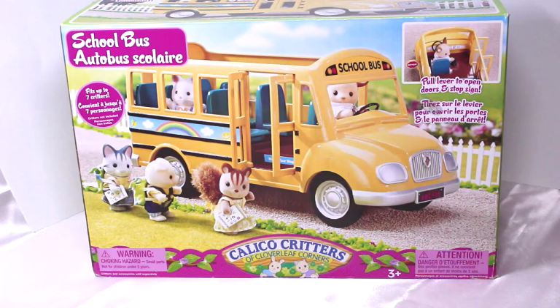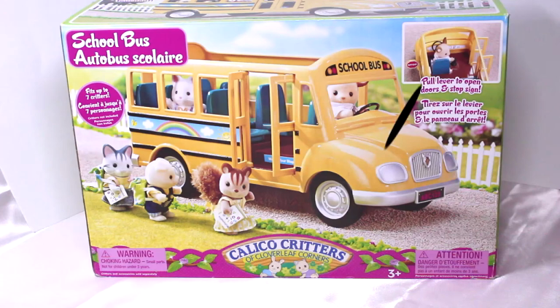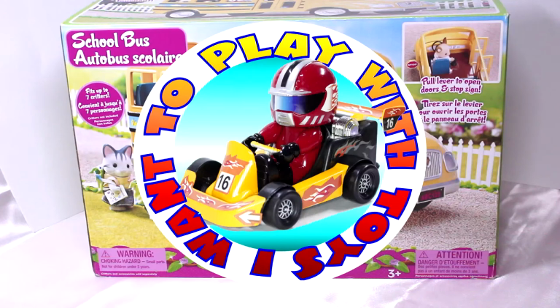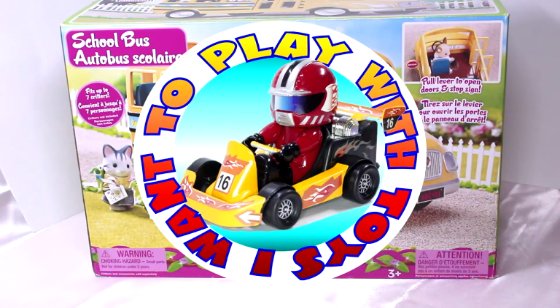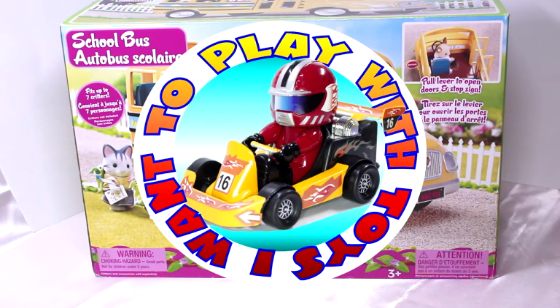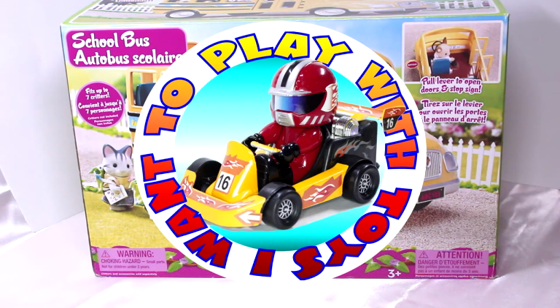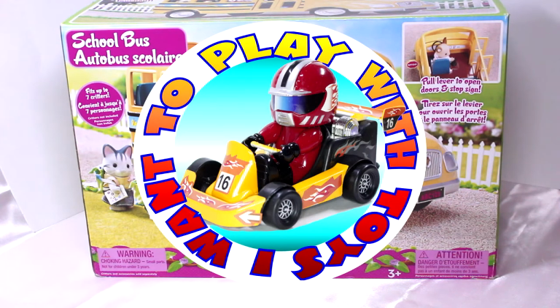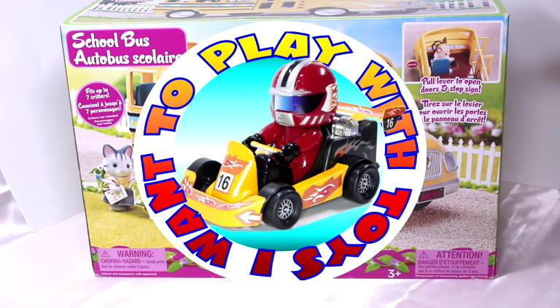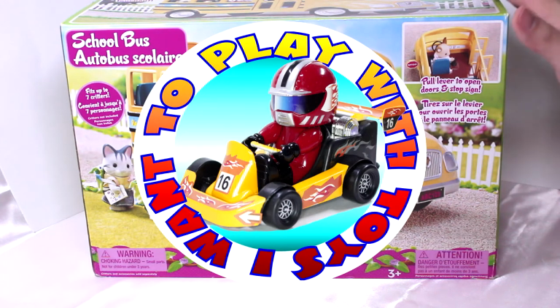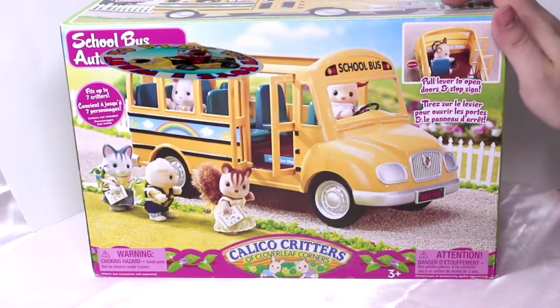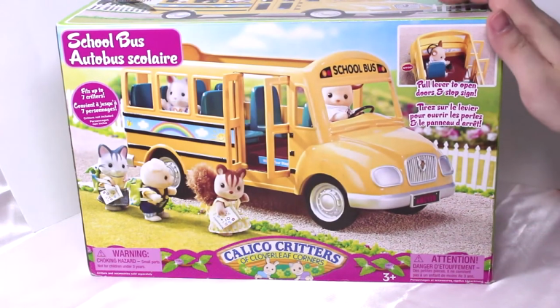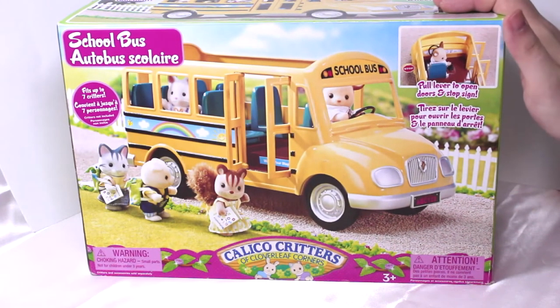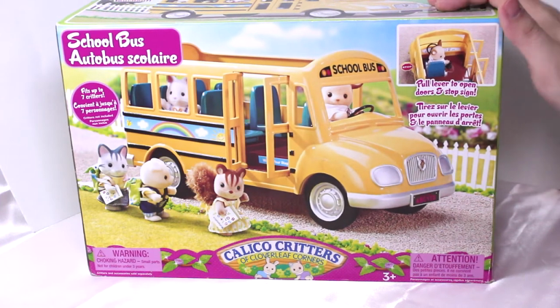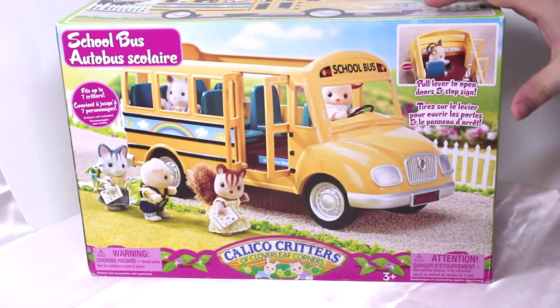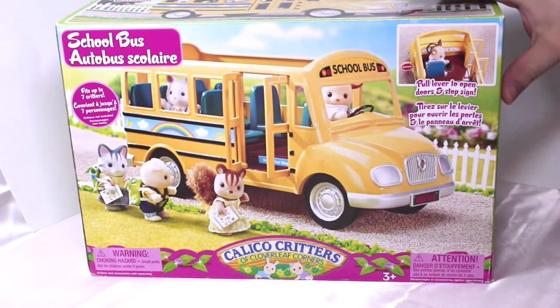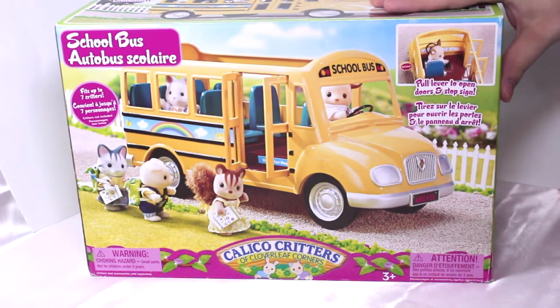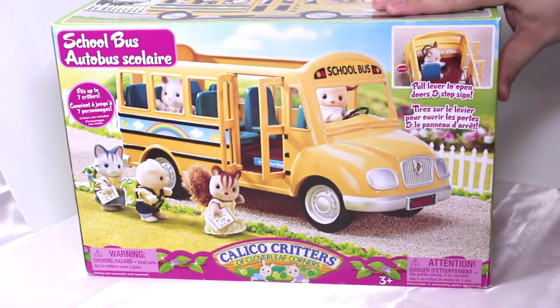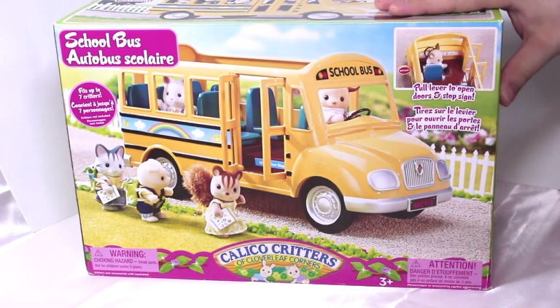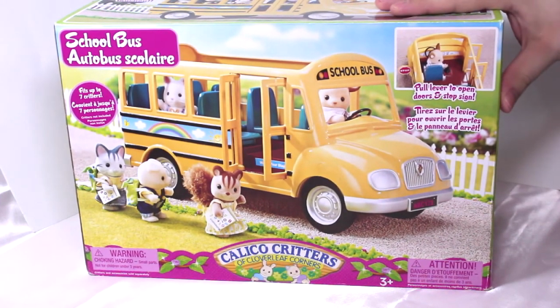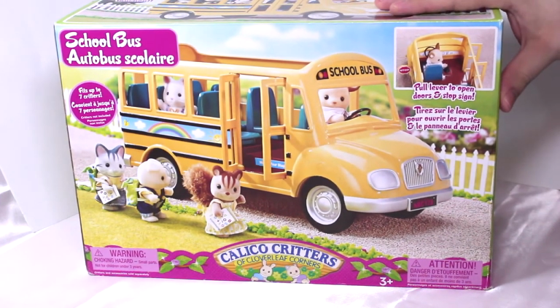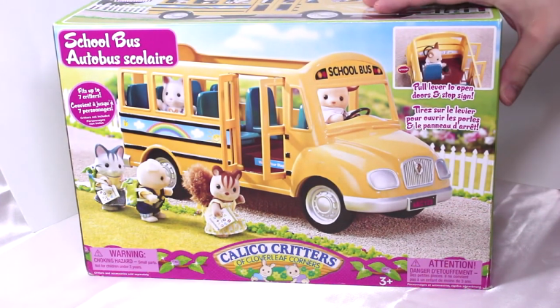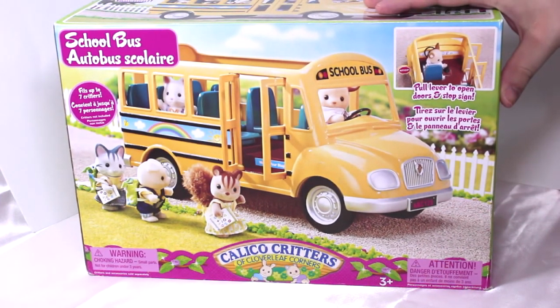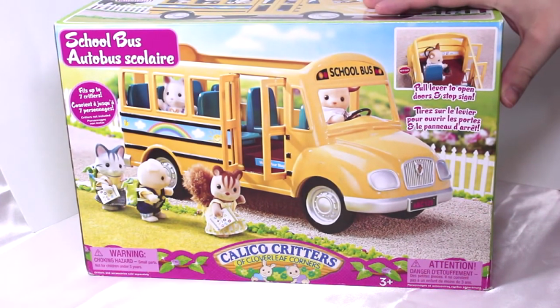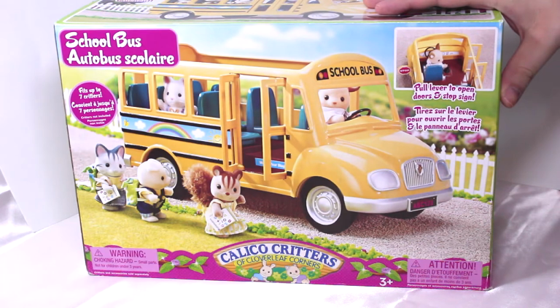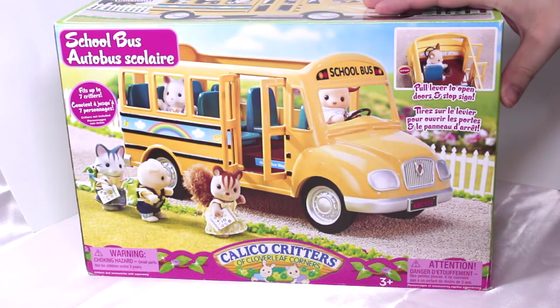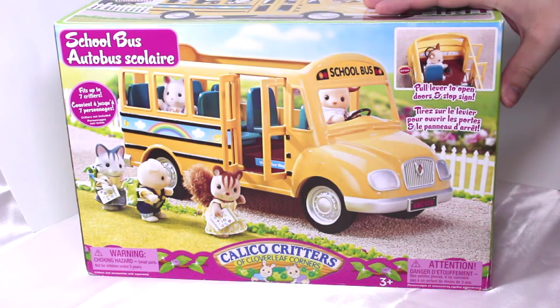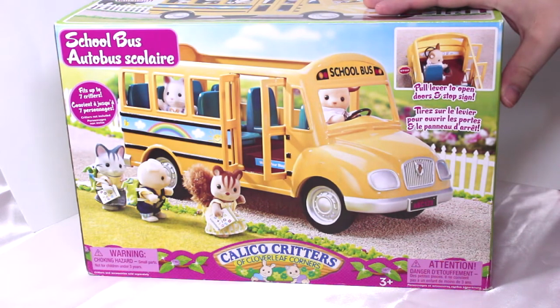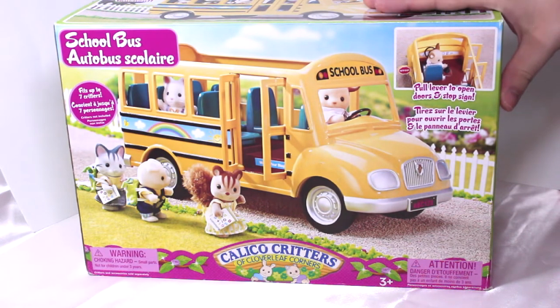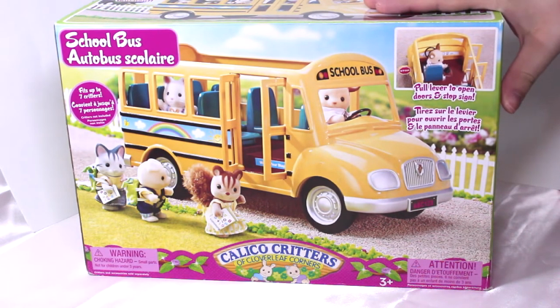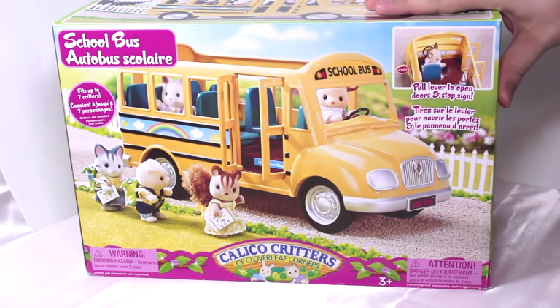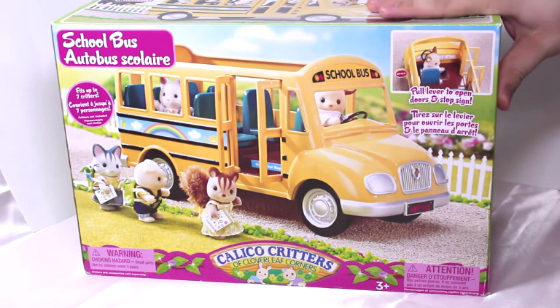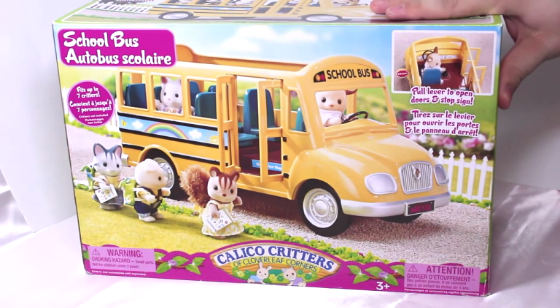Hello everybody! Today we're looking at the Calico Critters School Bus. We're gonna have a look at what's inside, open it up, have a look at it, see how nice it is, and then we're going to have a little play with it.